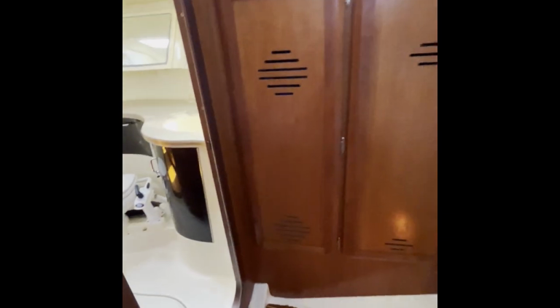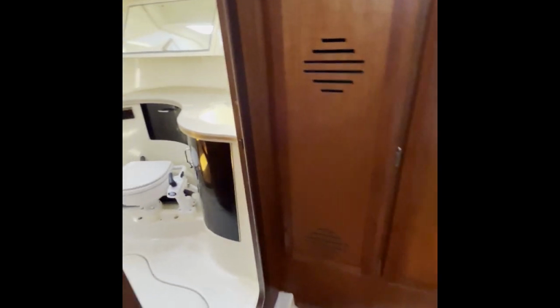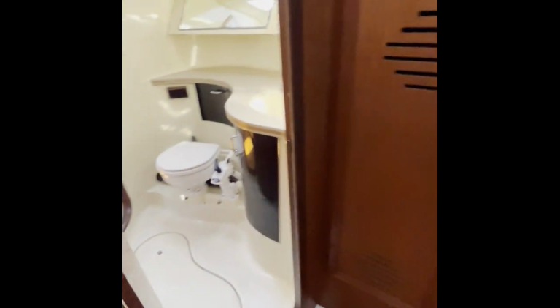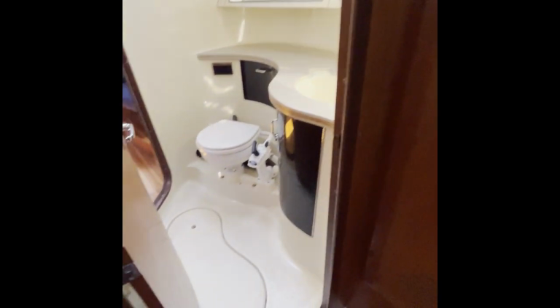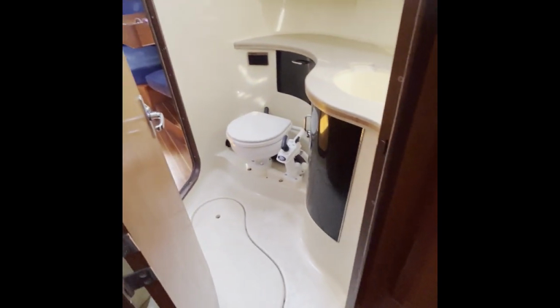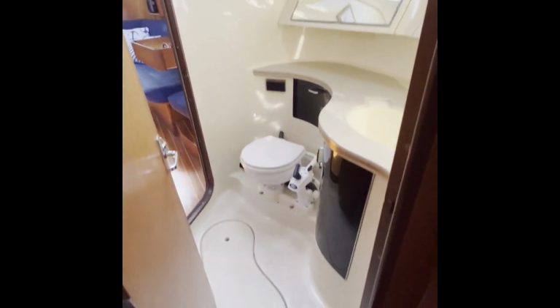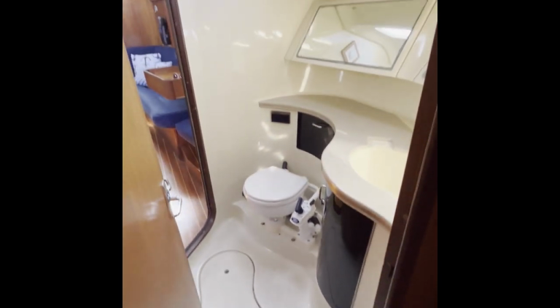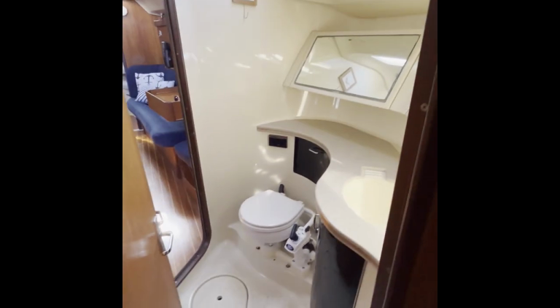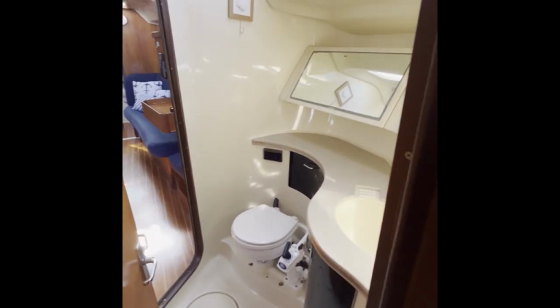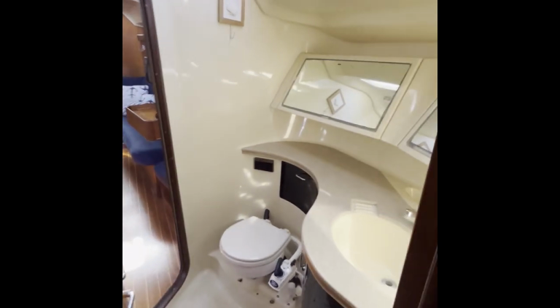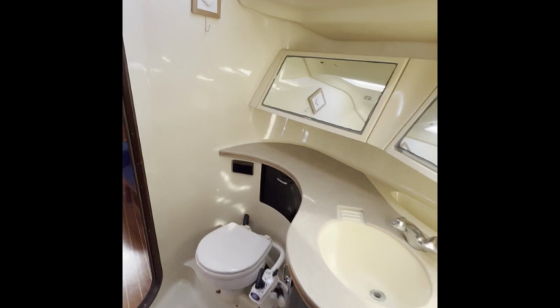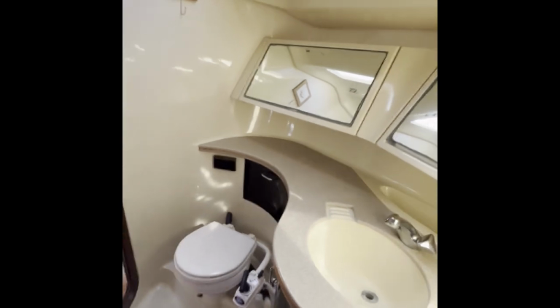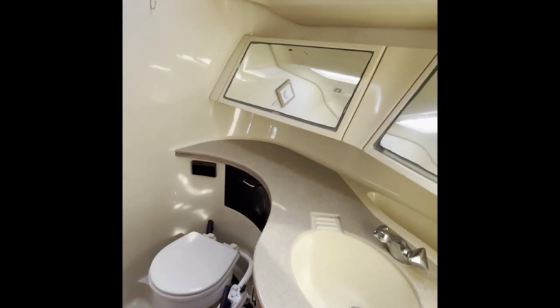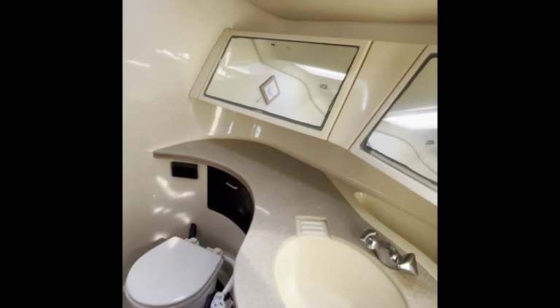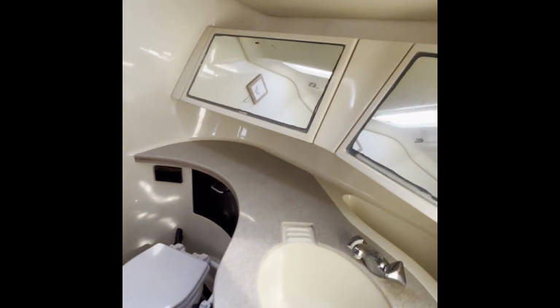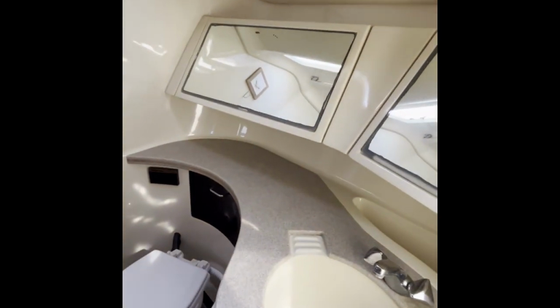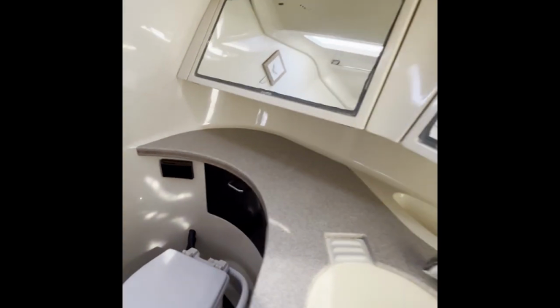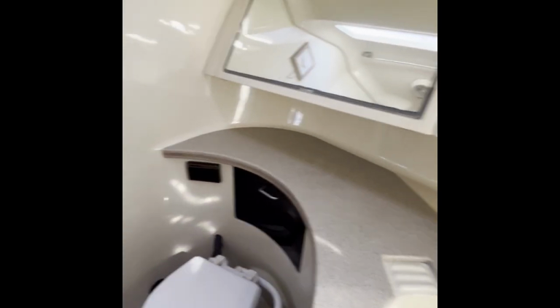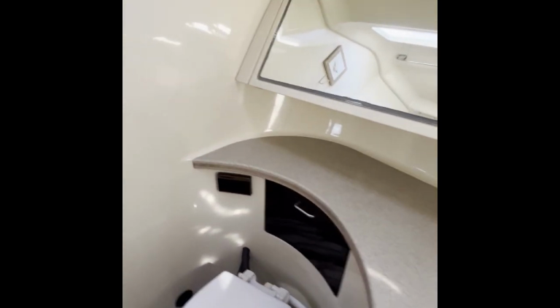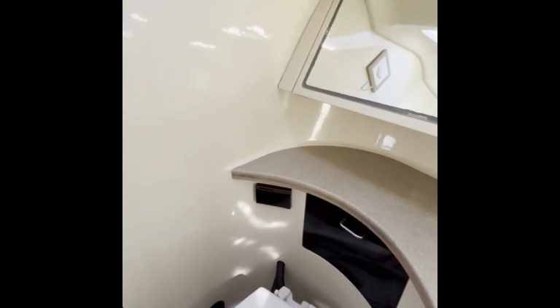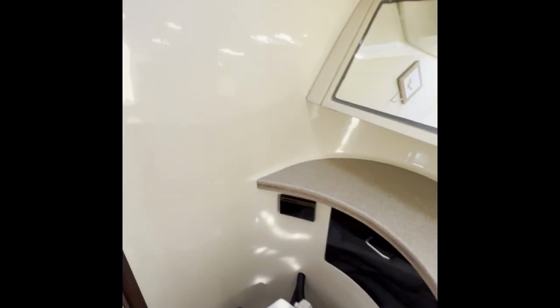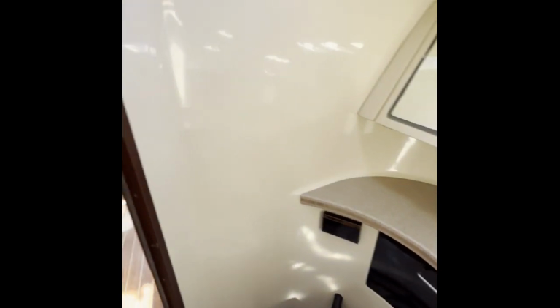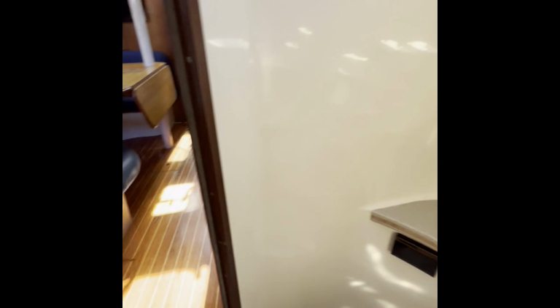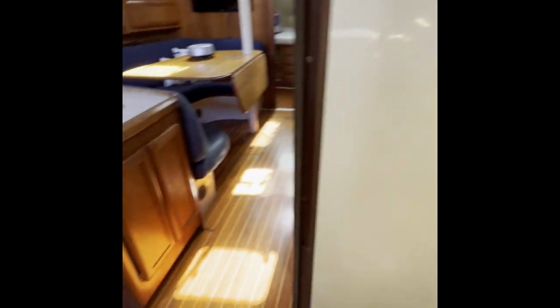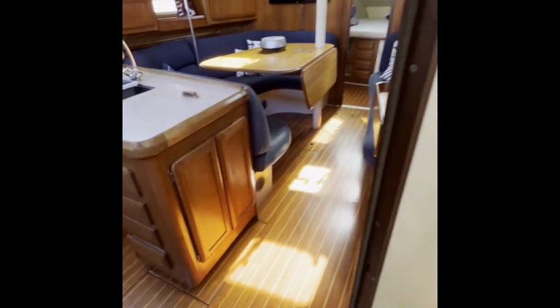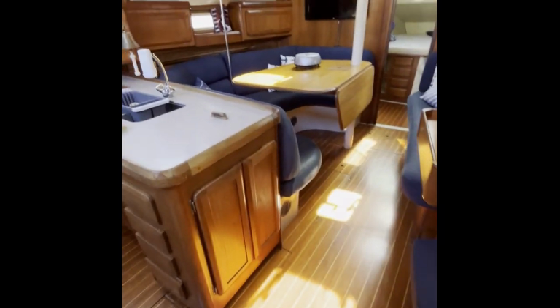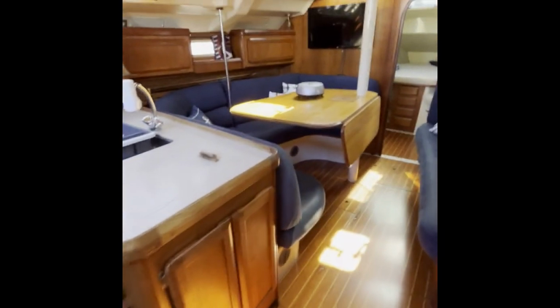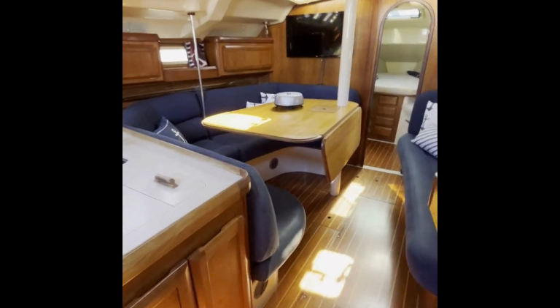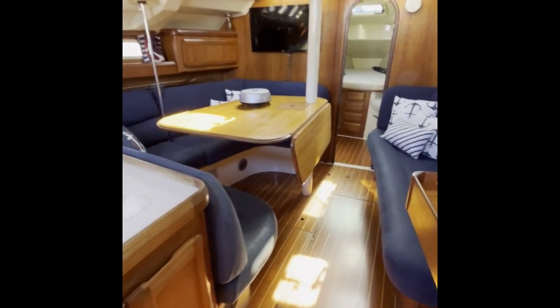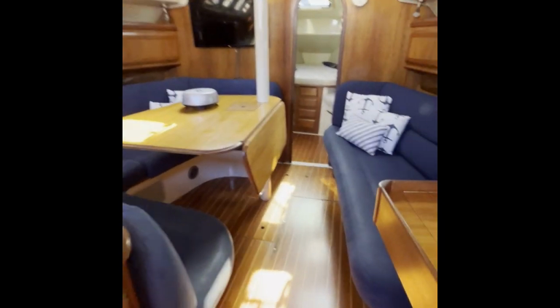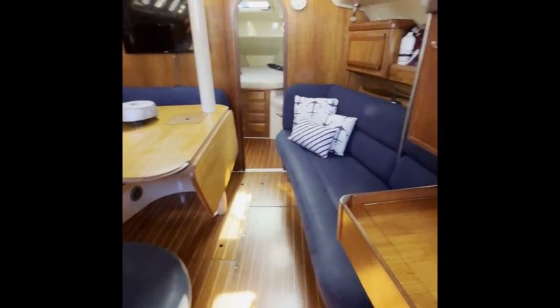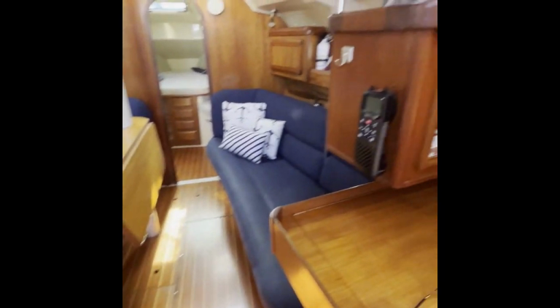Moving through the cabin here below deck, it just has a really nice flow. Hunter did a great job with this — it comes into a very nice spacious head and shower area, and then right back out into the salon.